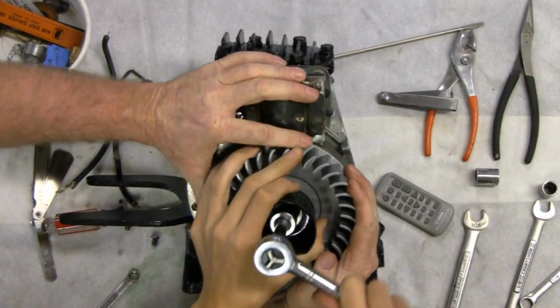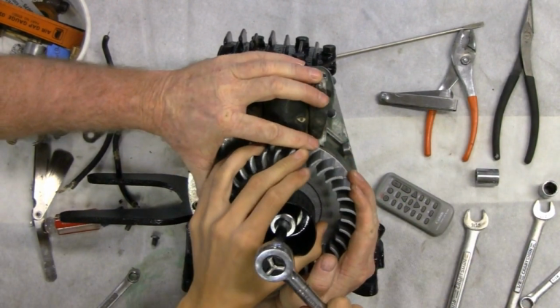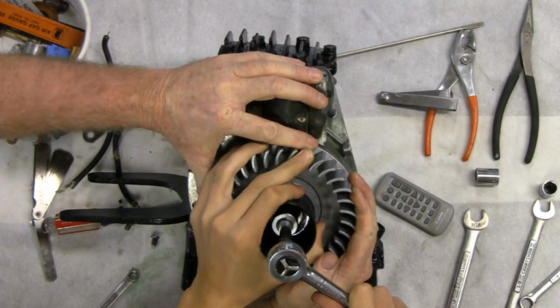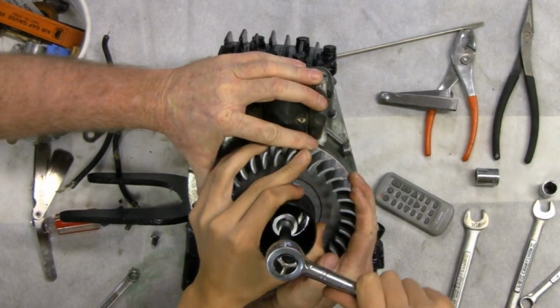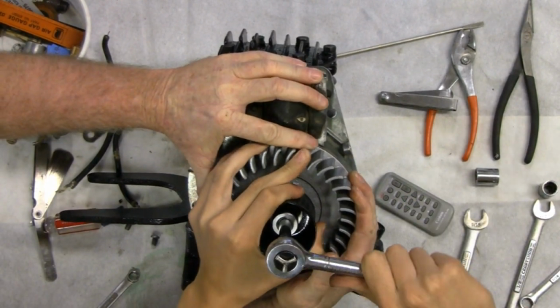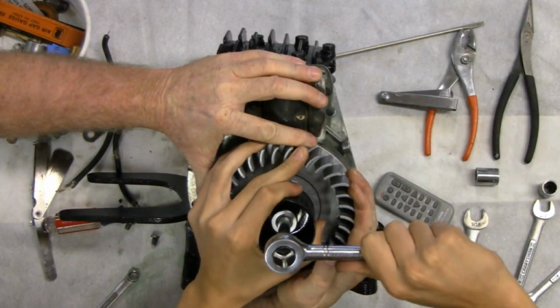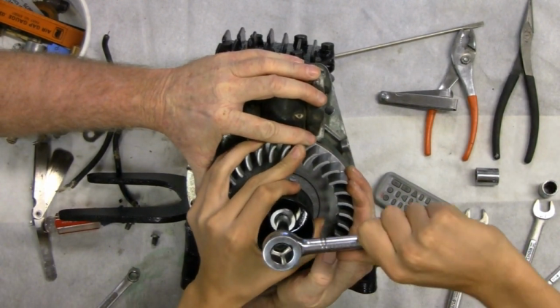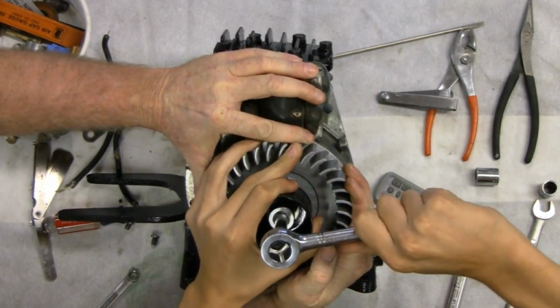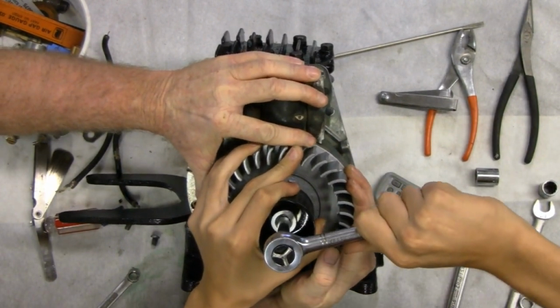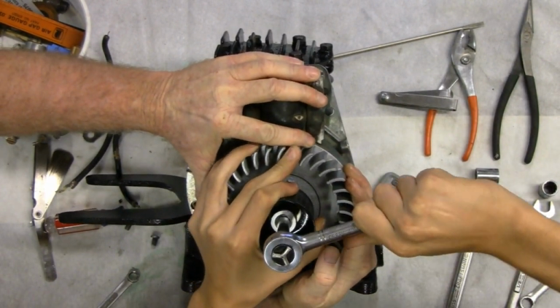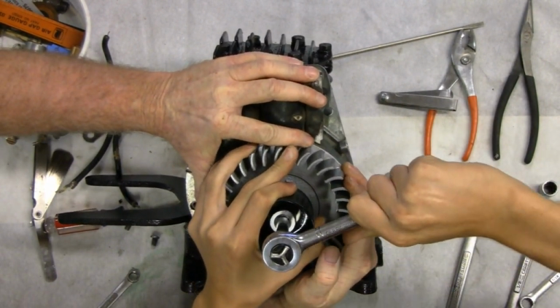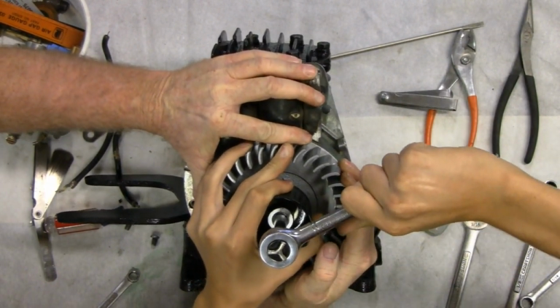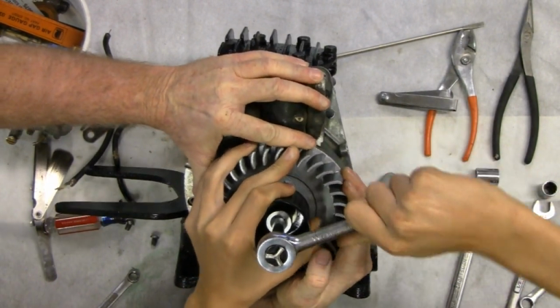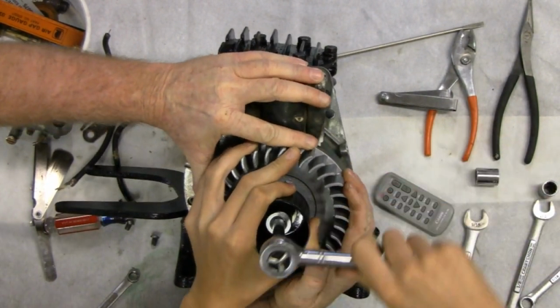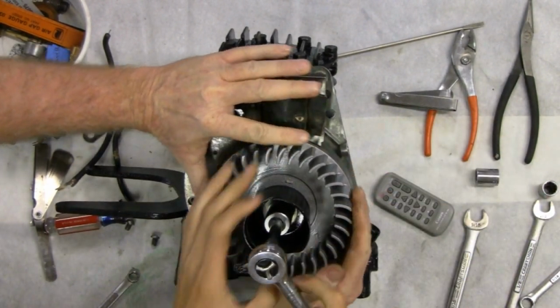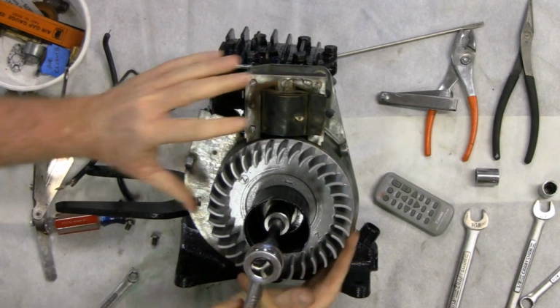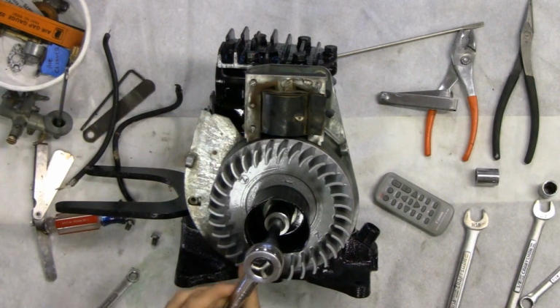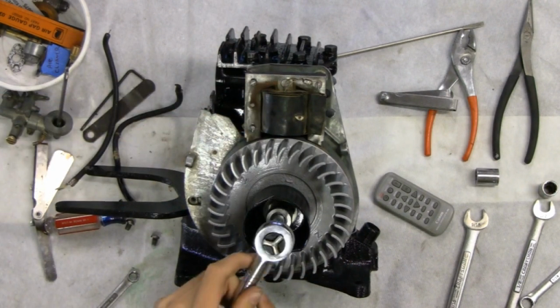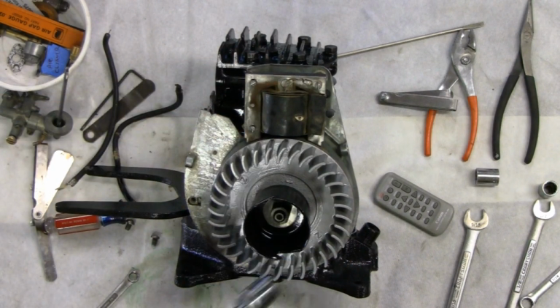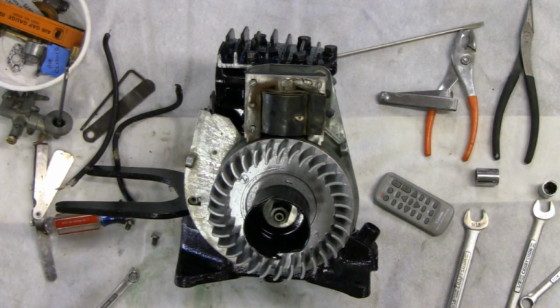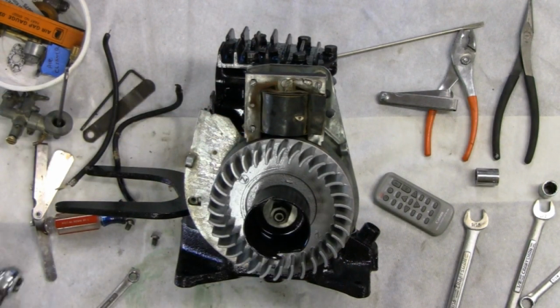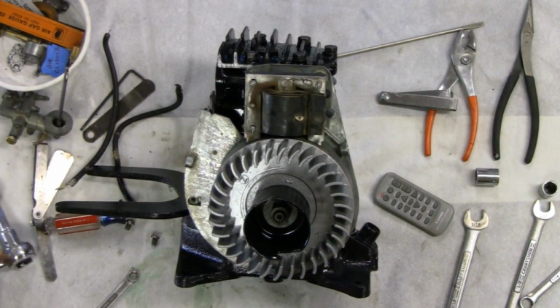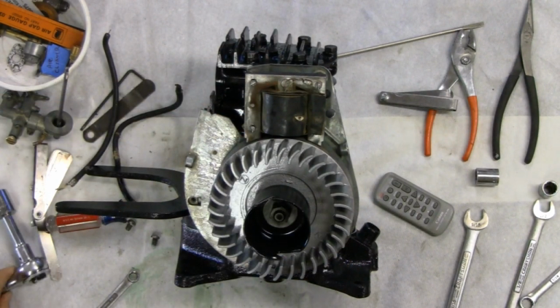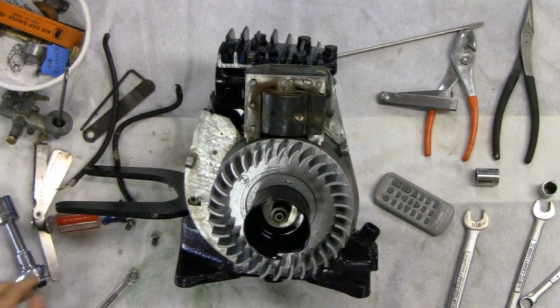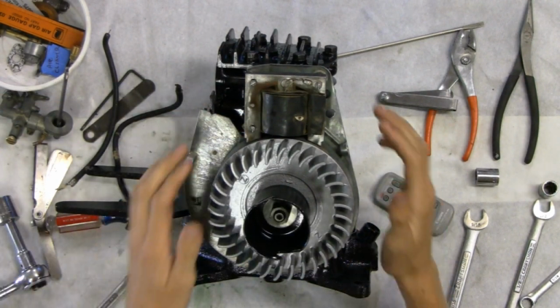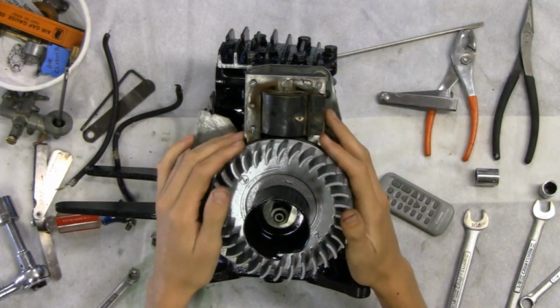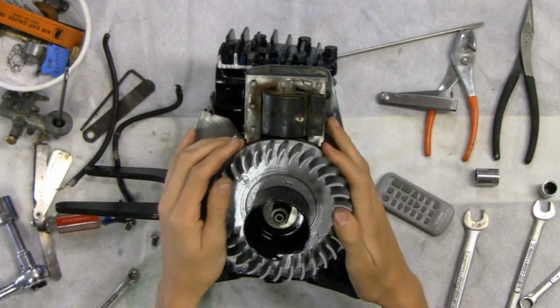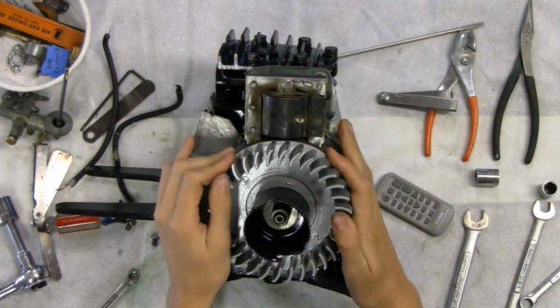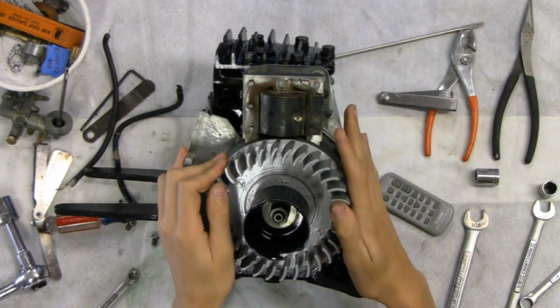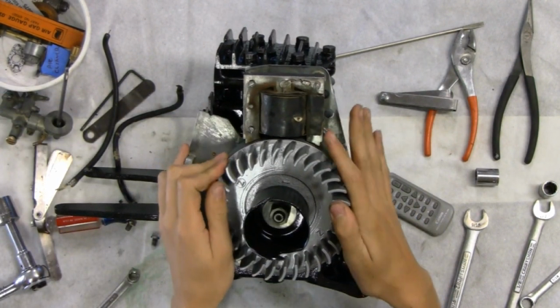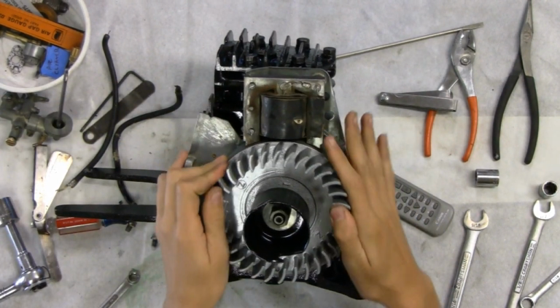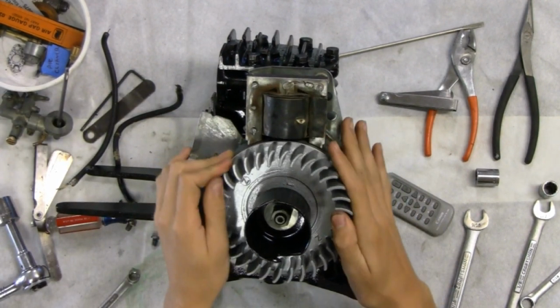Go ahead - a little Road King help you there. That's good. So the next thing we're going to do is check our air gap.